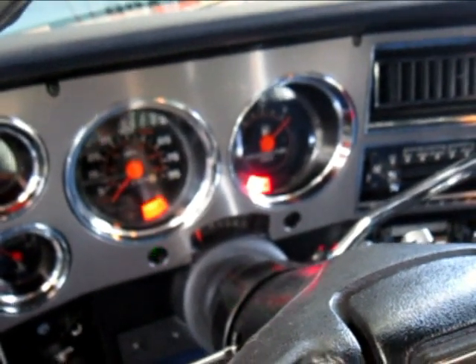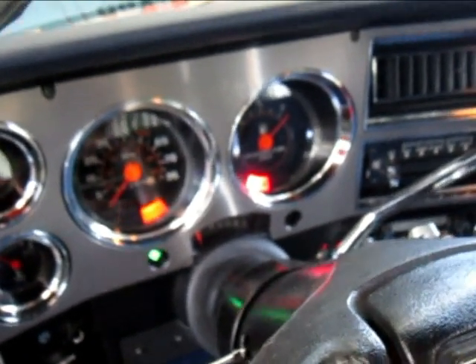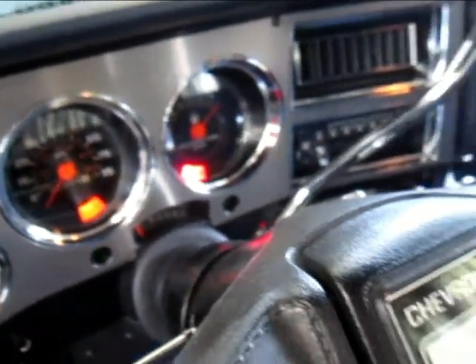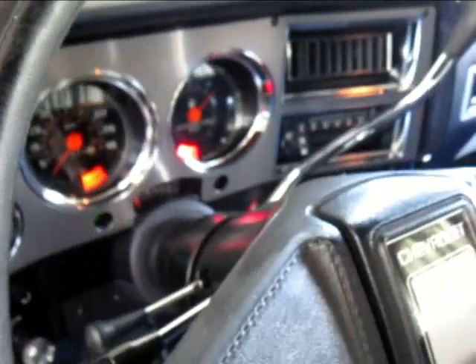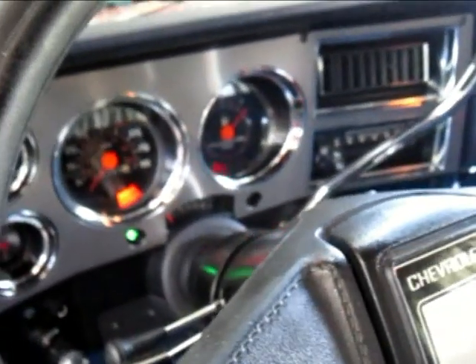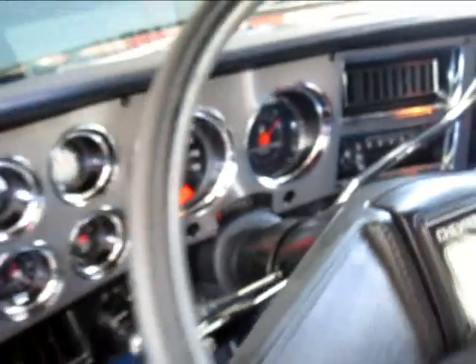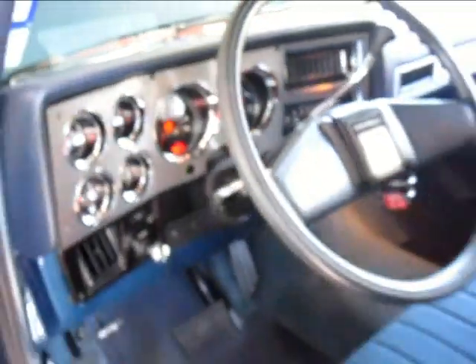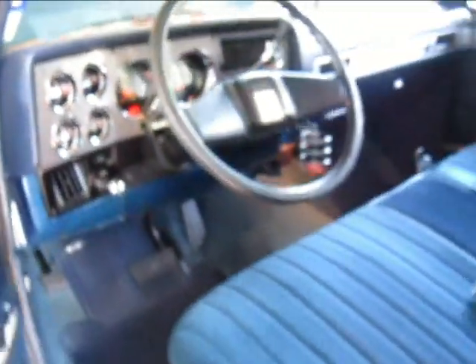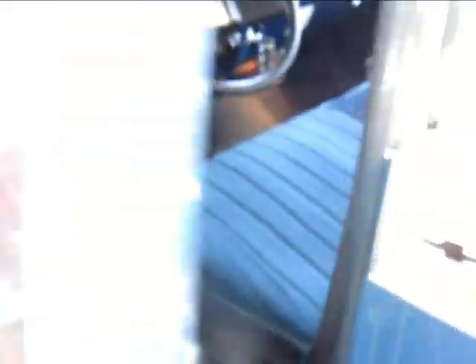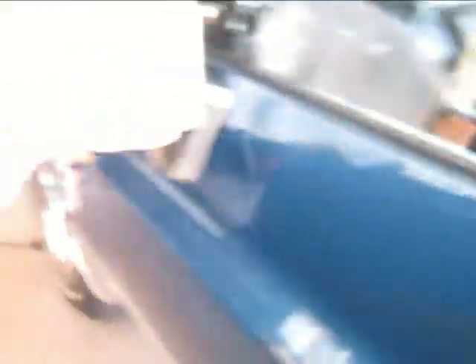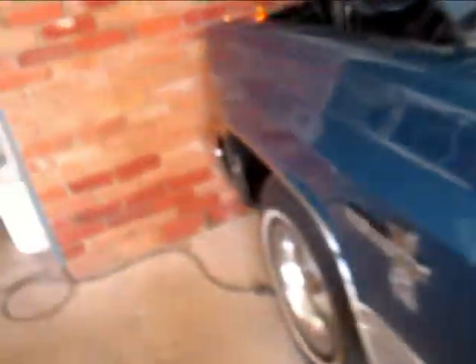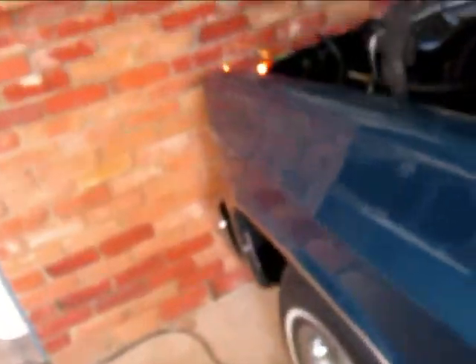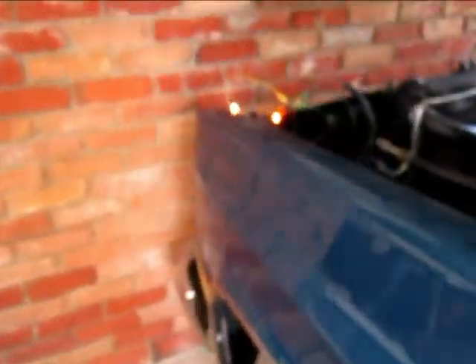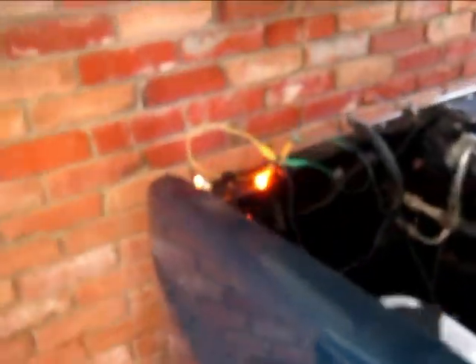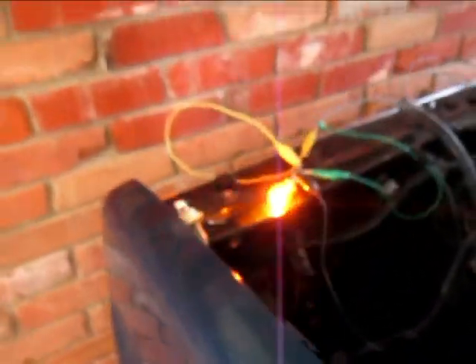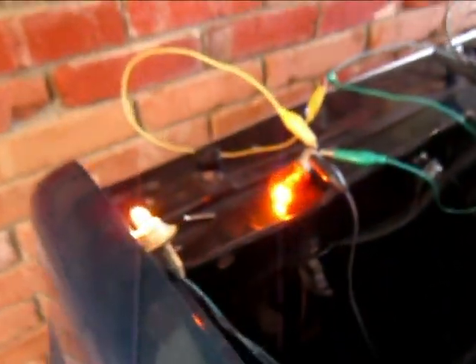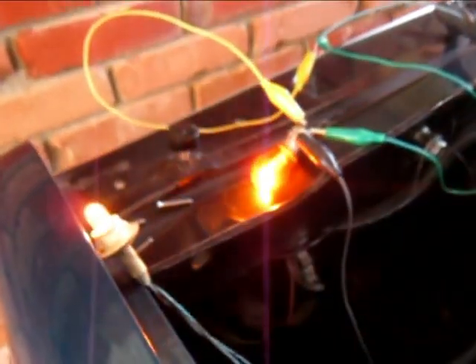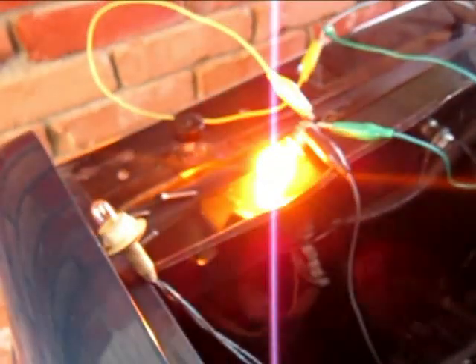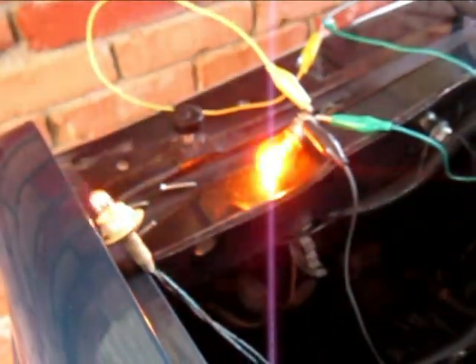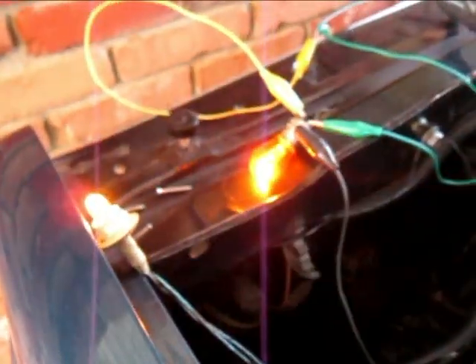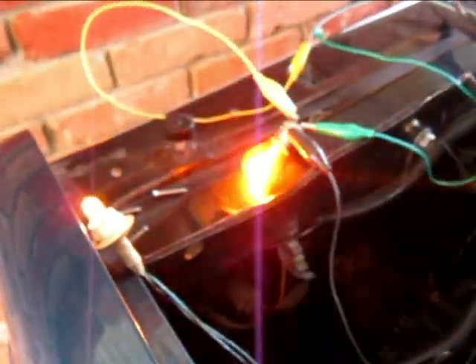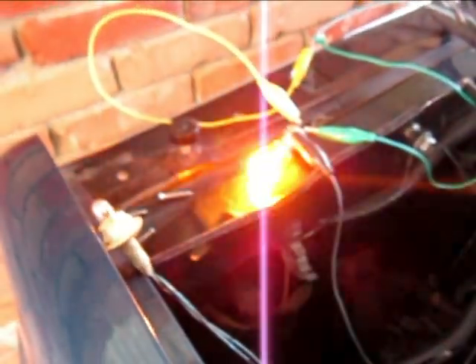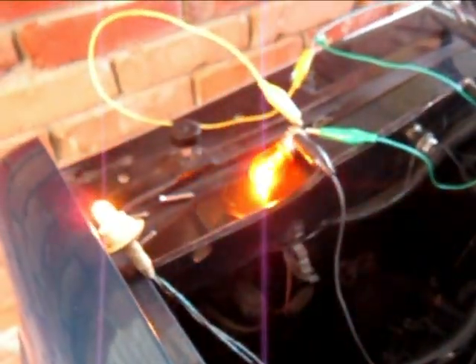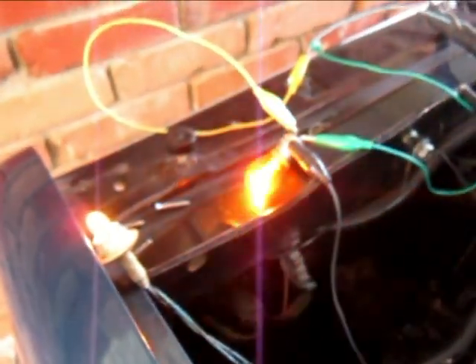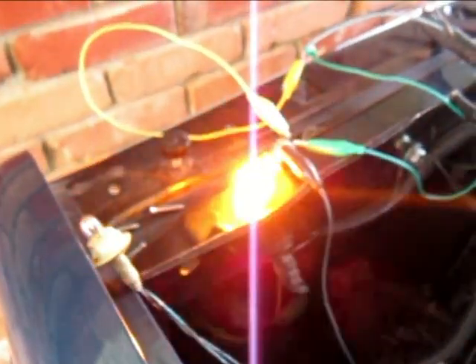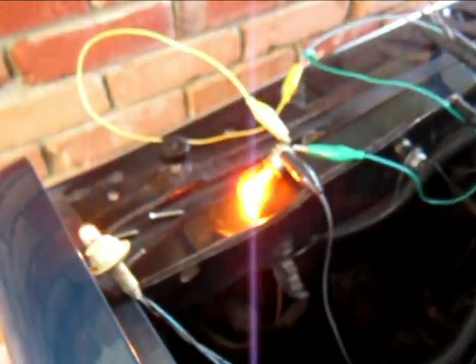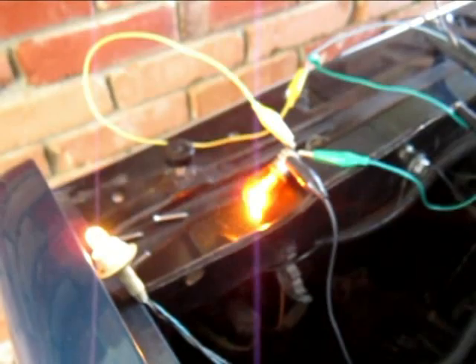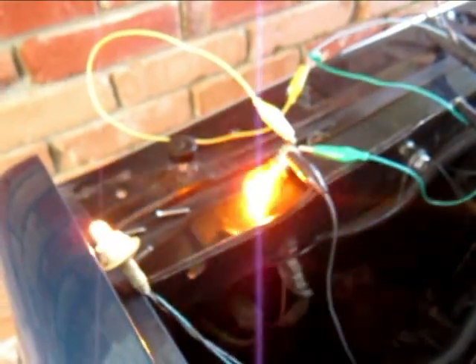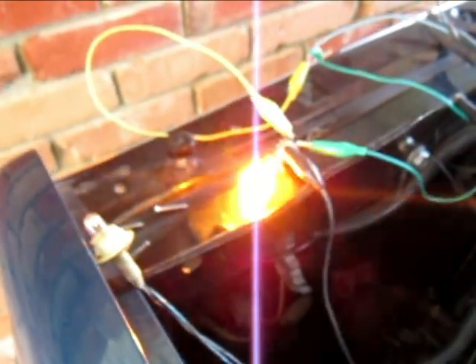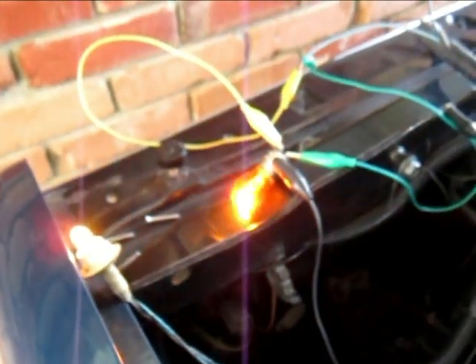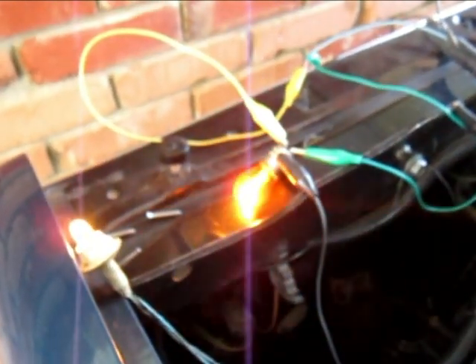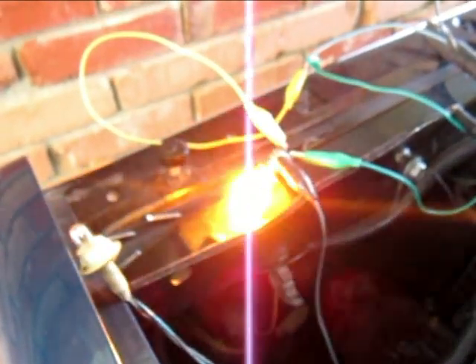I believe that looks a little better, and they're working like they should. So now to get the replacement socket and install it.